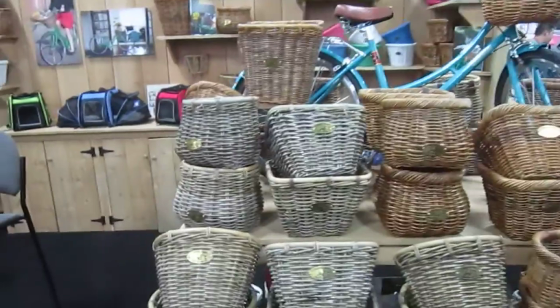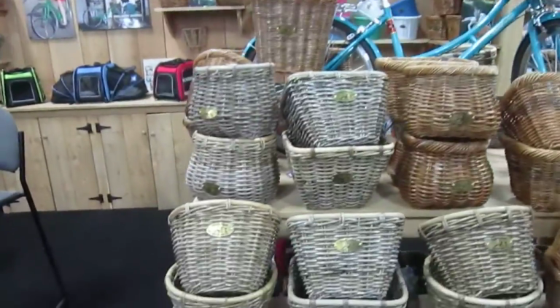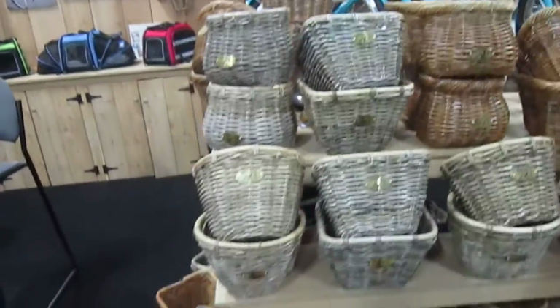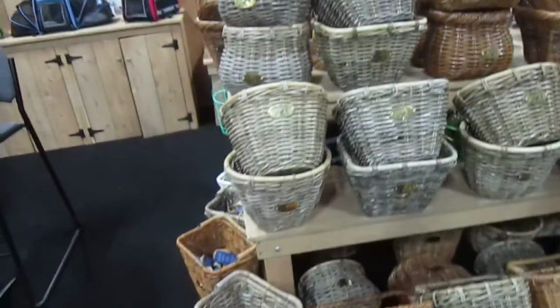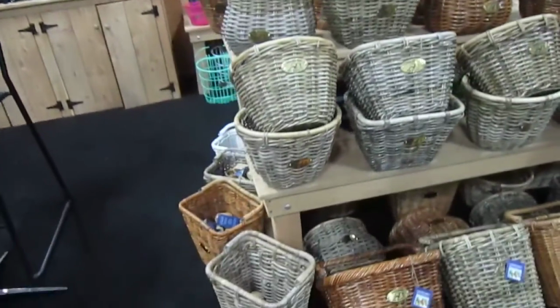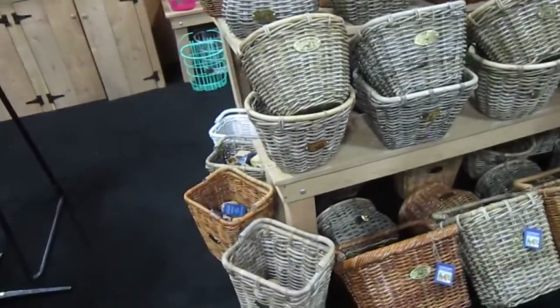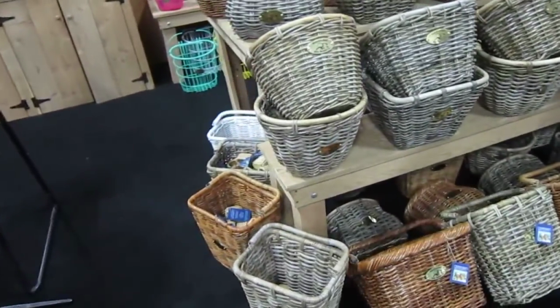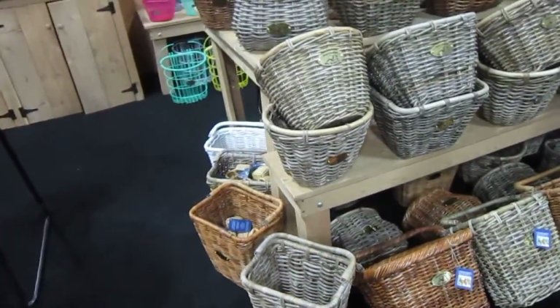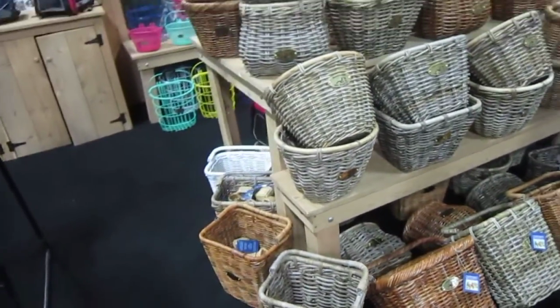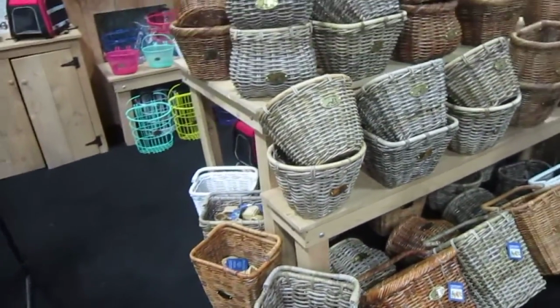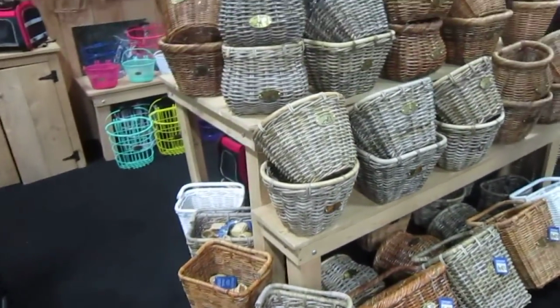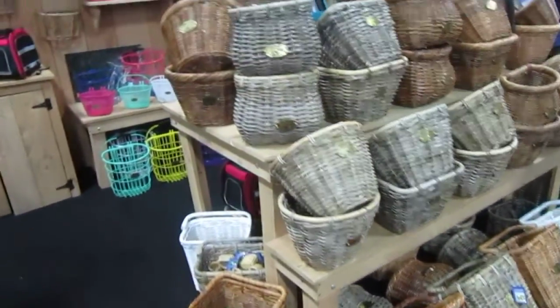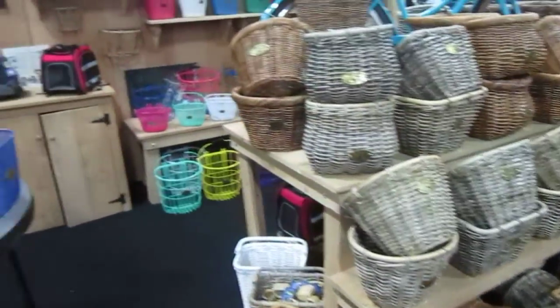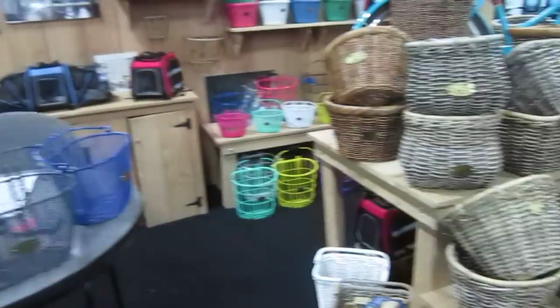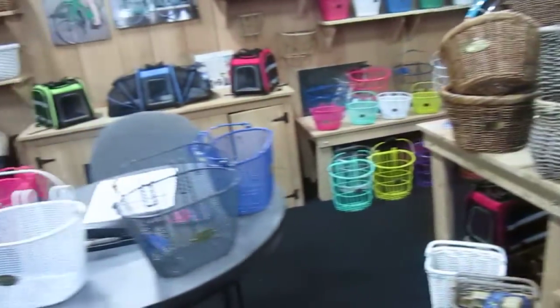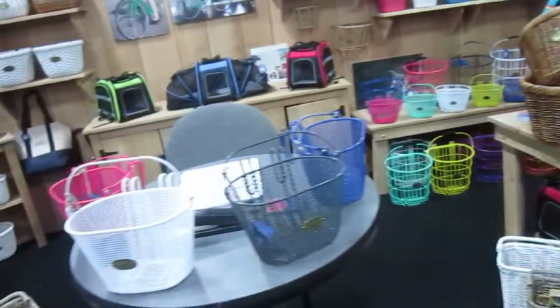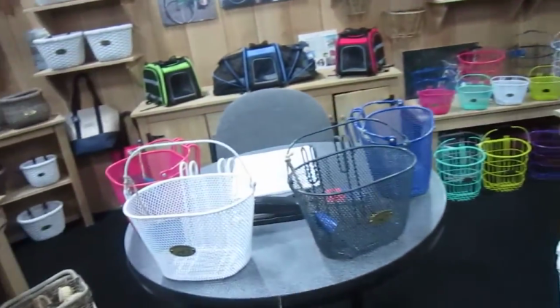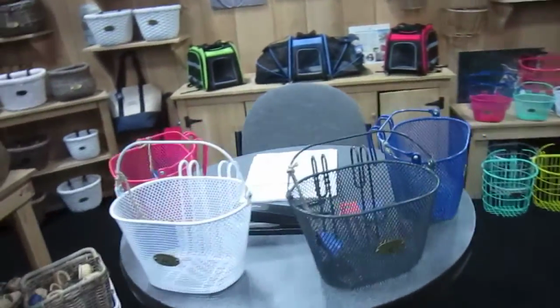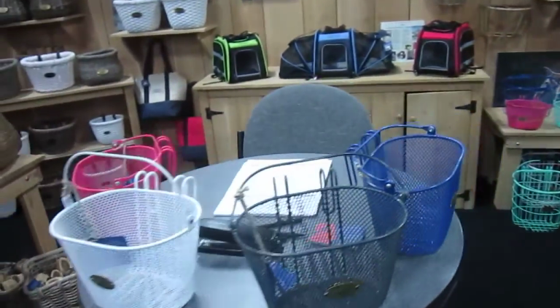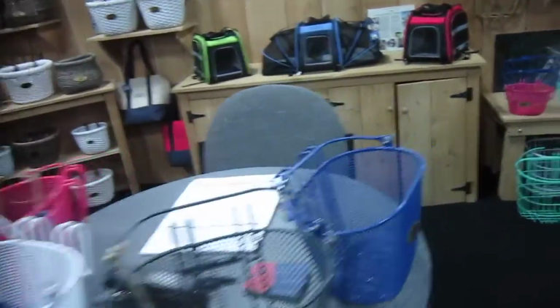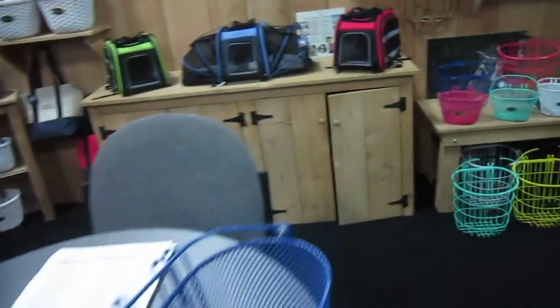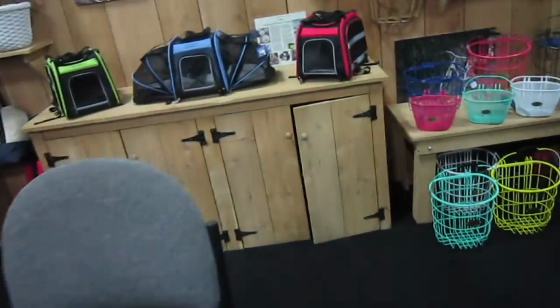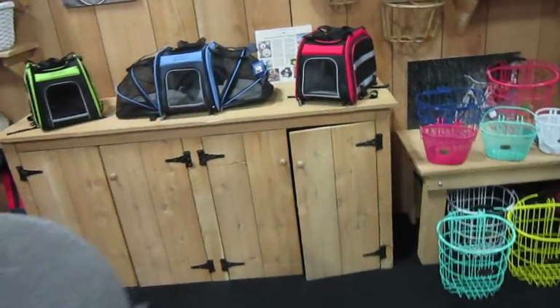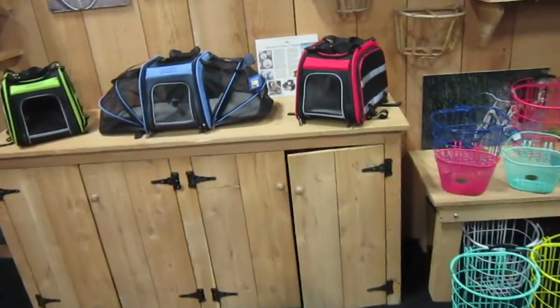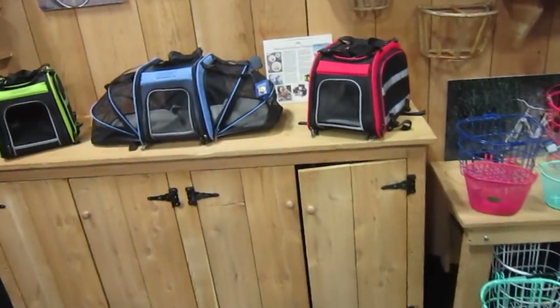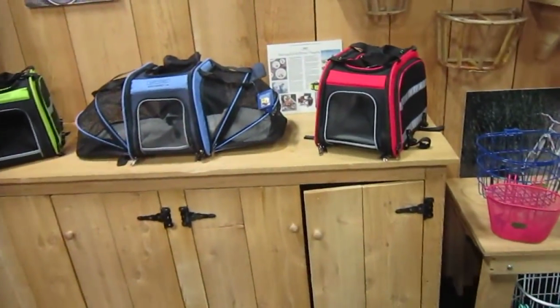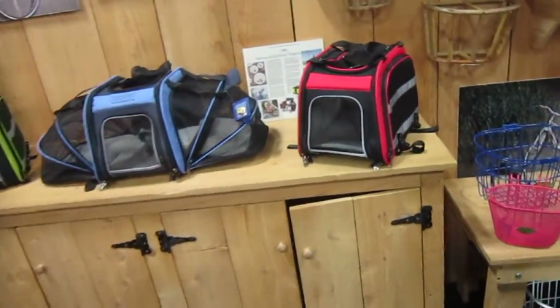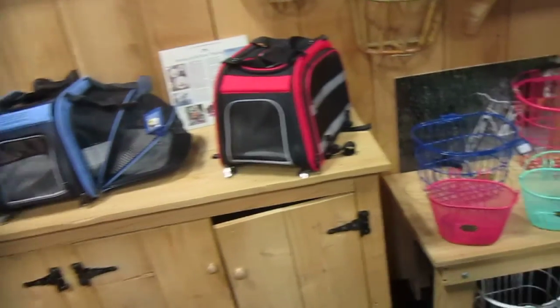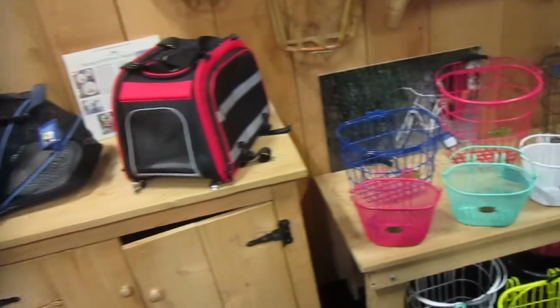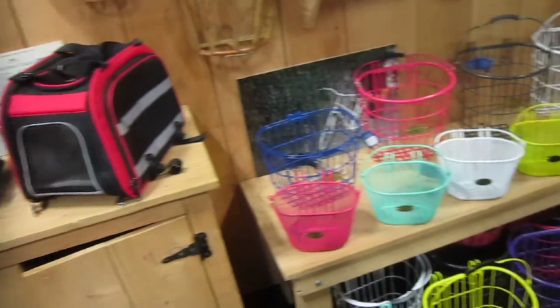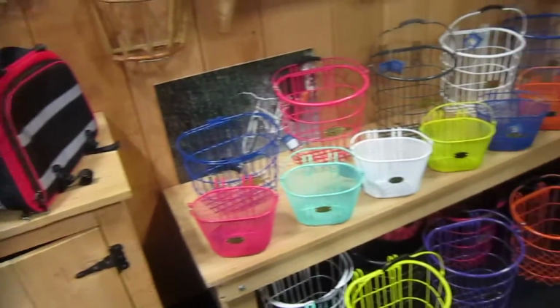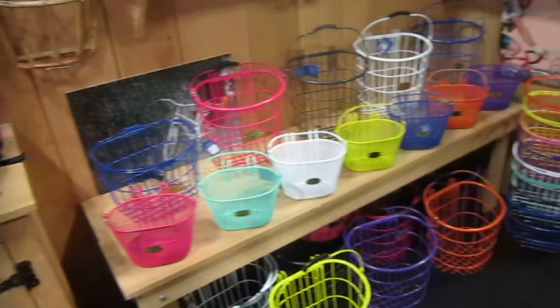They've got so many styles, they're easy to mount, they also have steel baskets, they have these great pet carriers. I mean they've got a great selection, so you should check them out online.